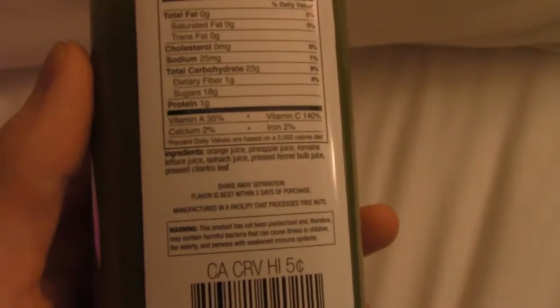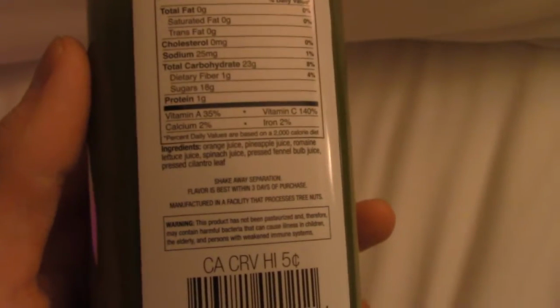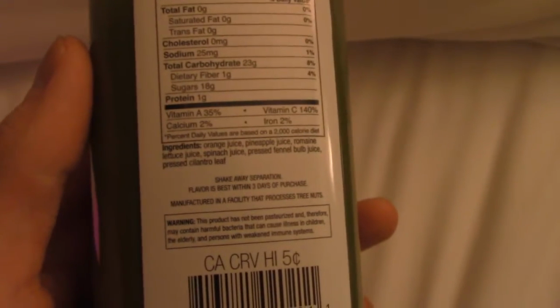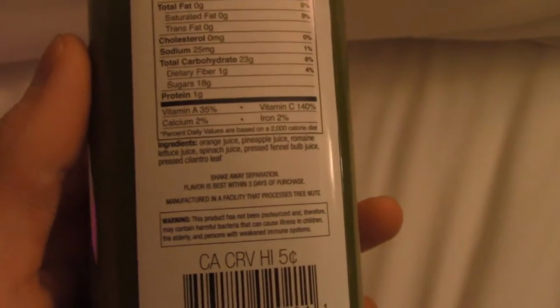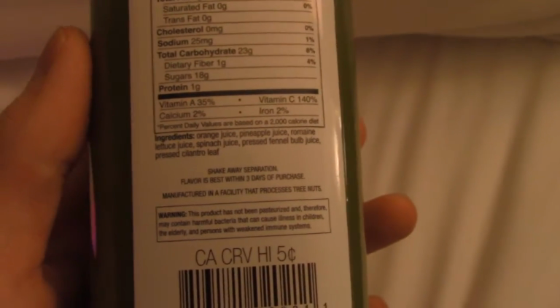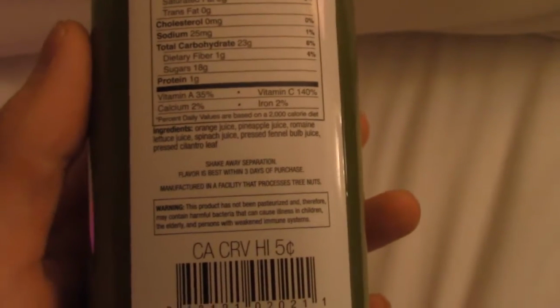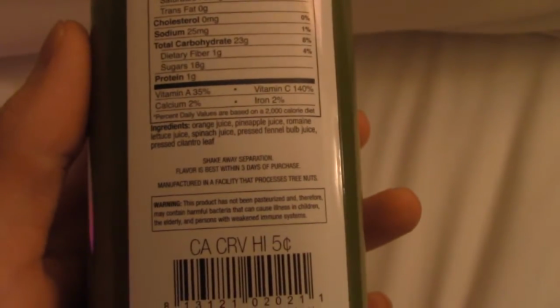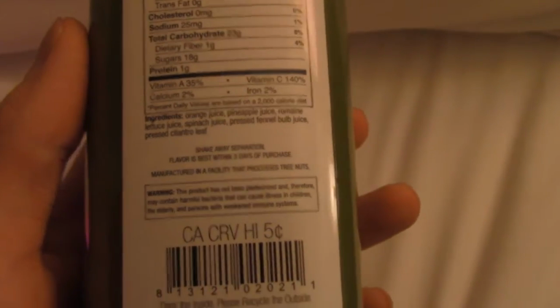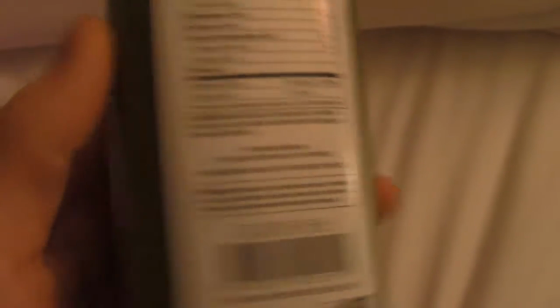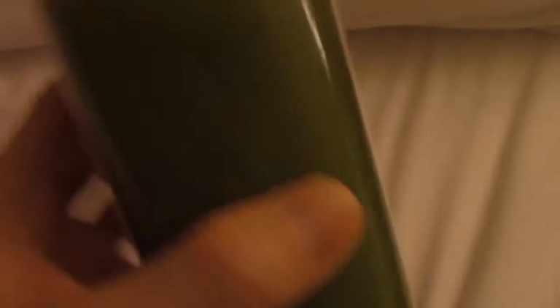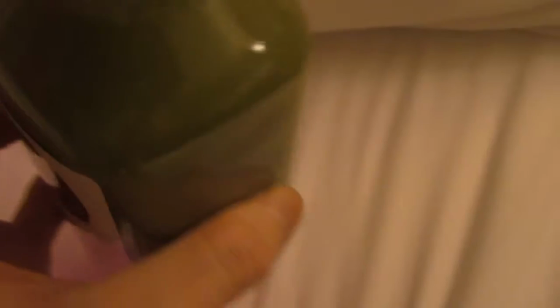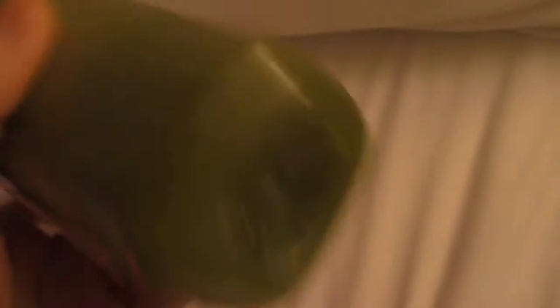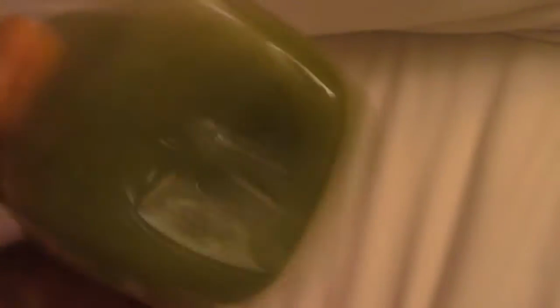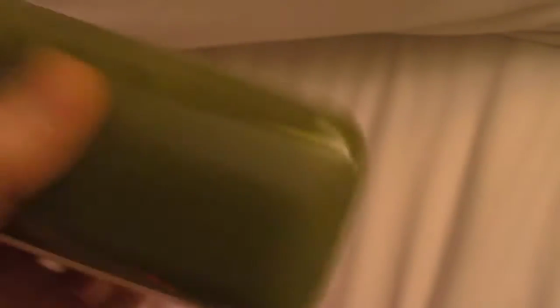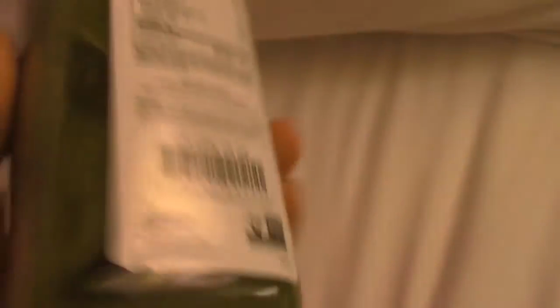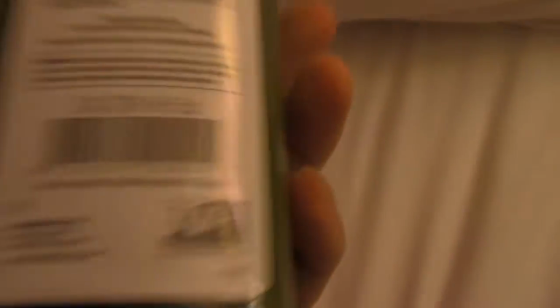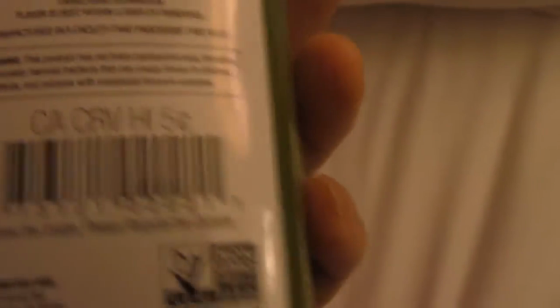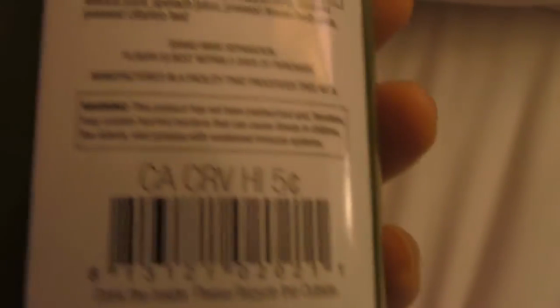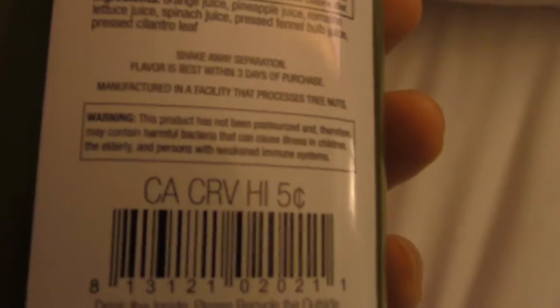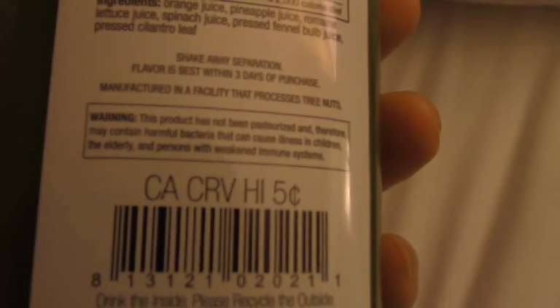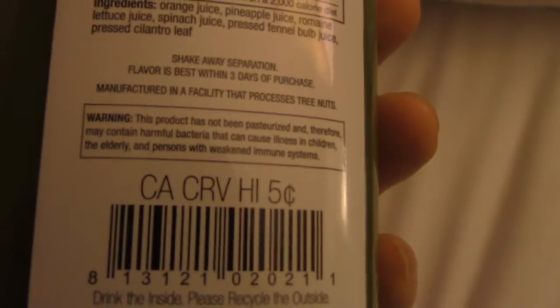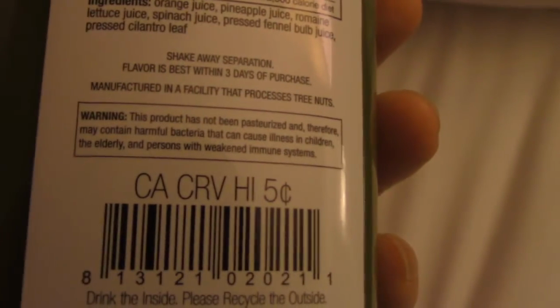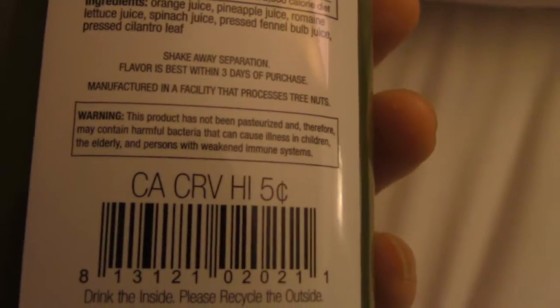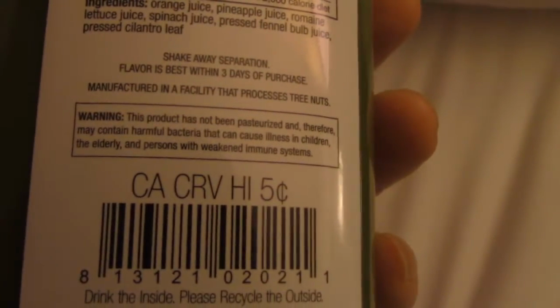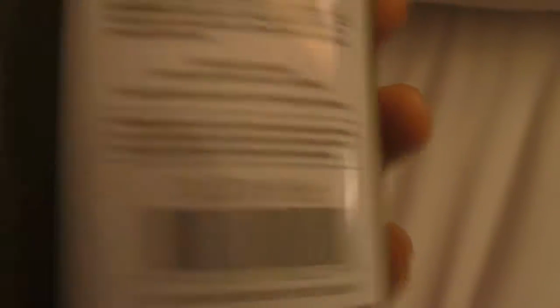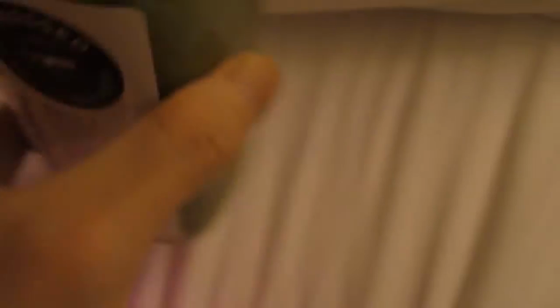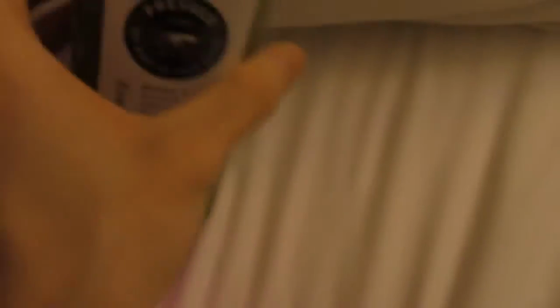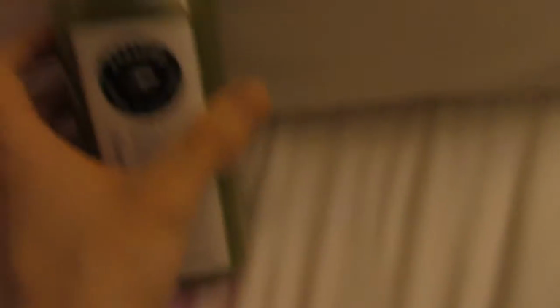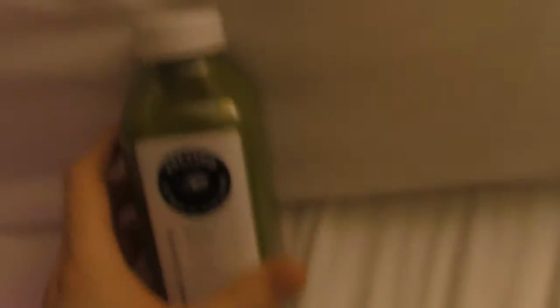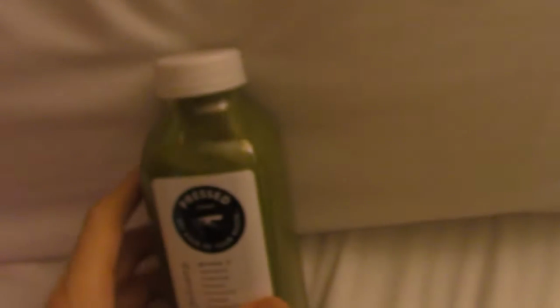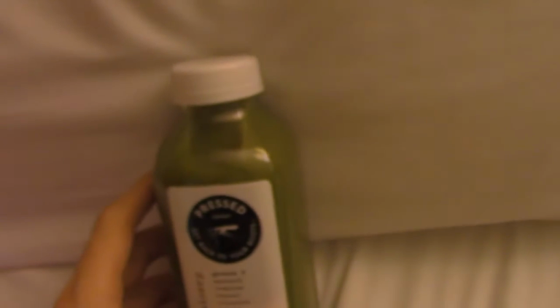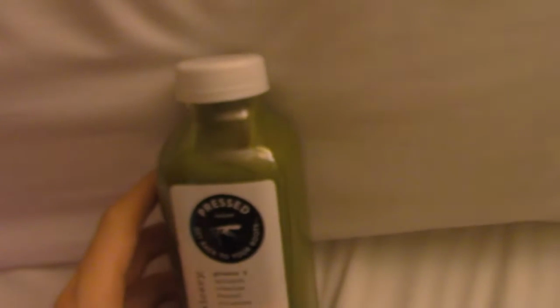I'm going to do a quick taste test for you. These are non-pasteurized, as you can see. Let's open this up.